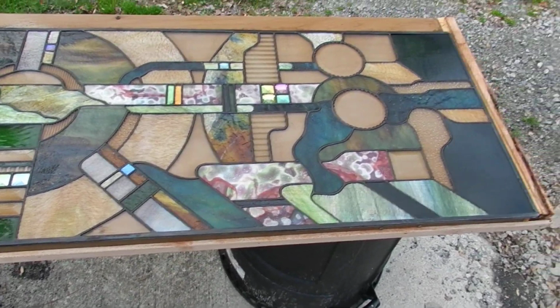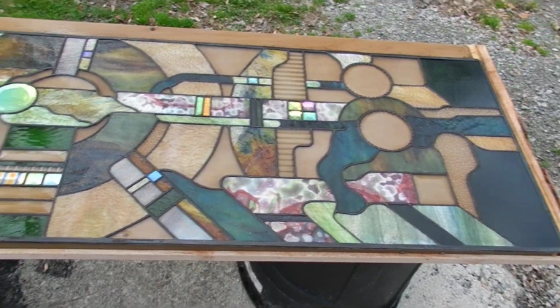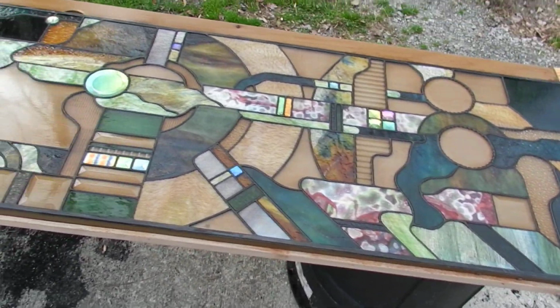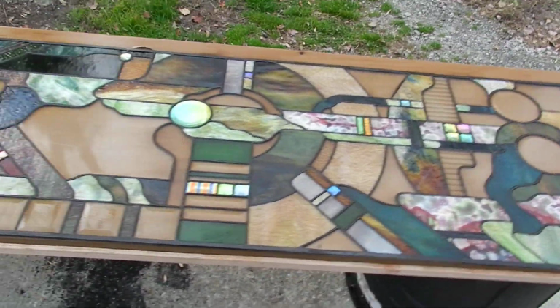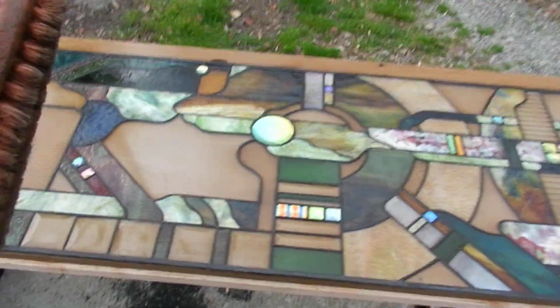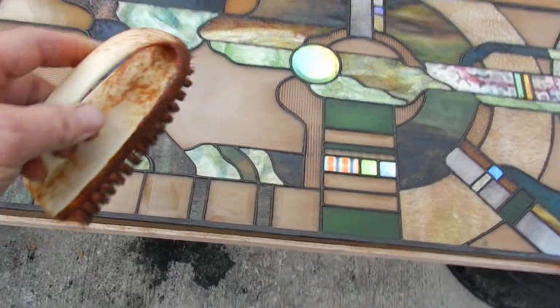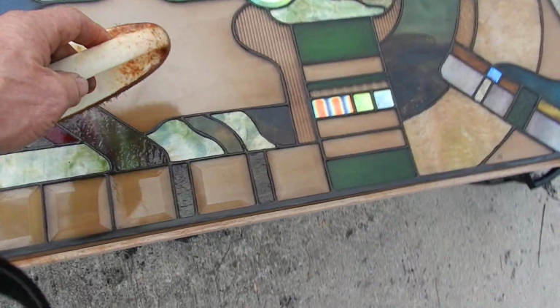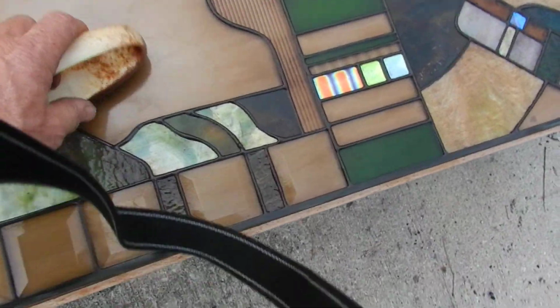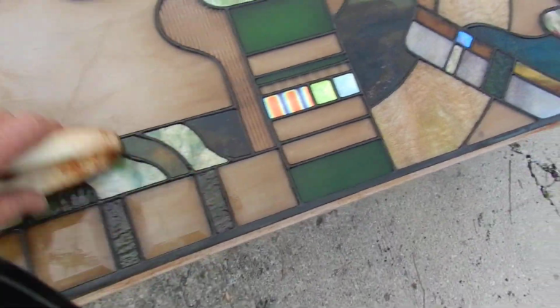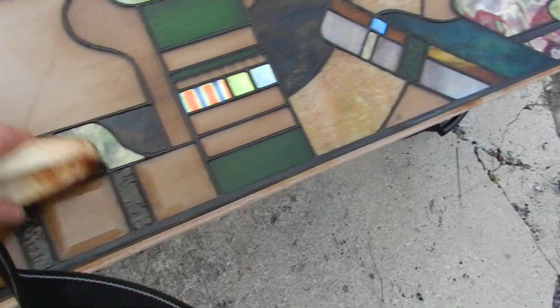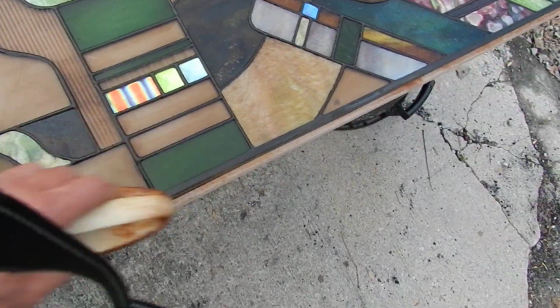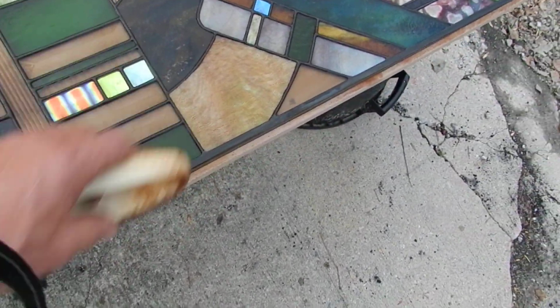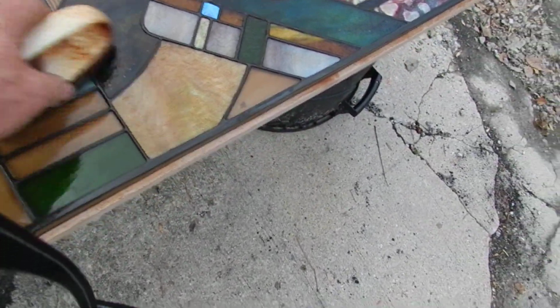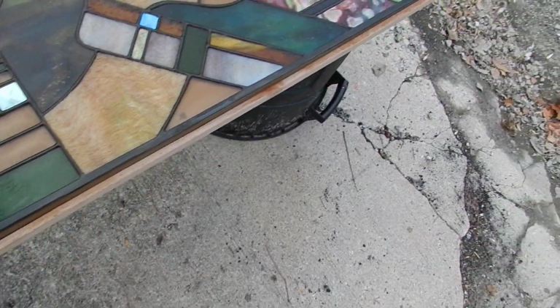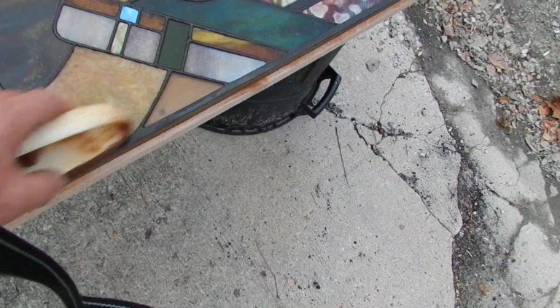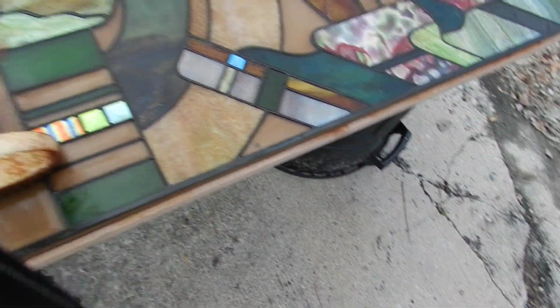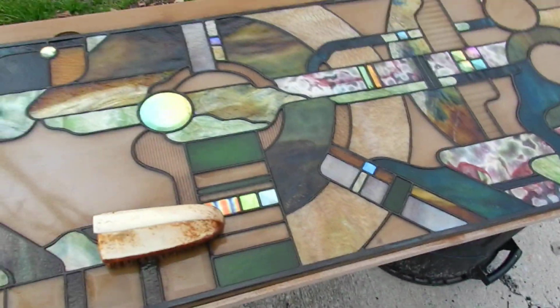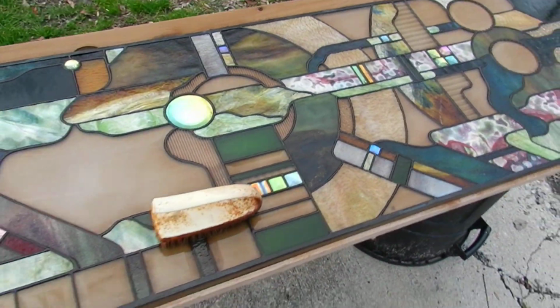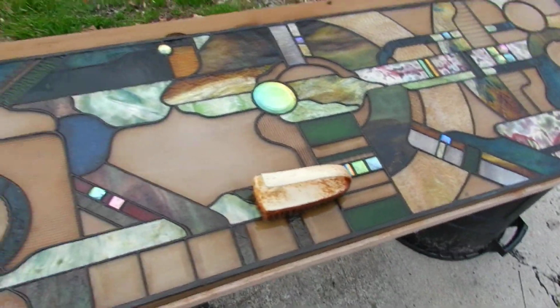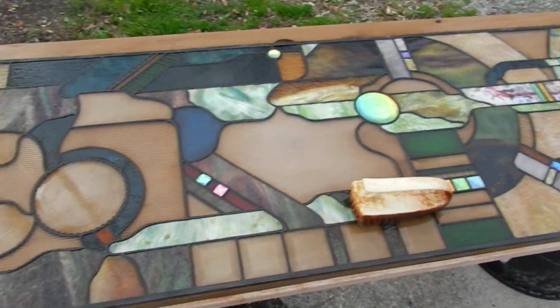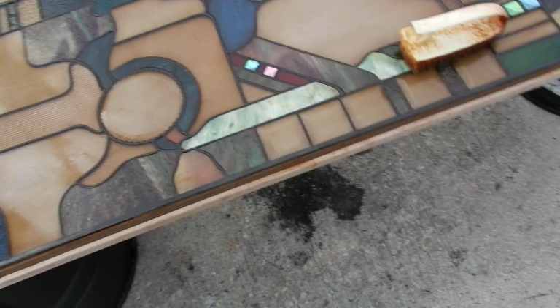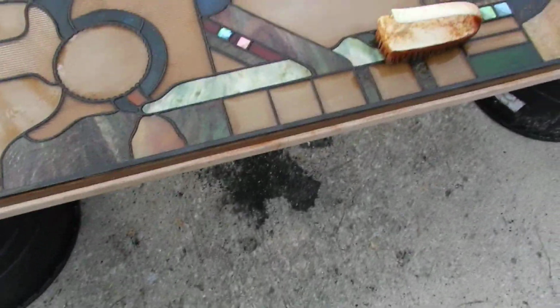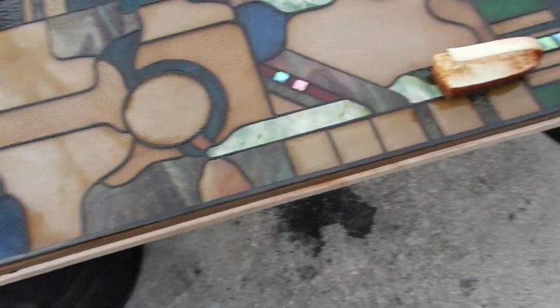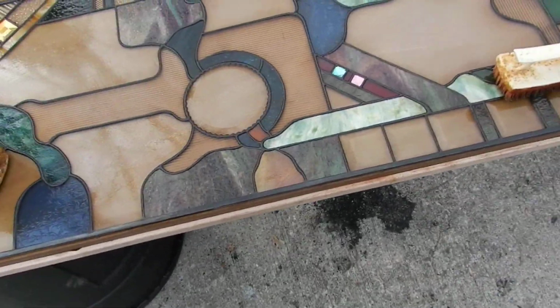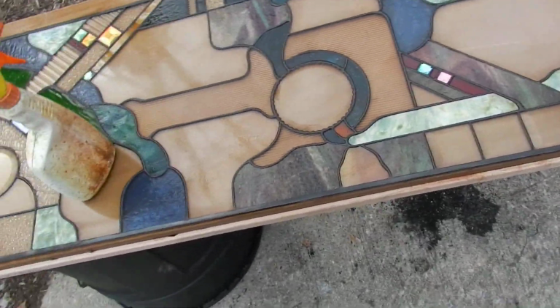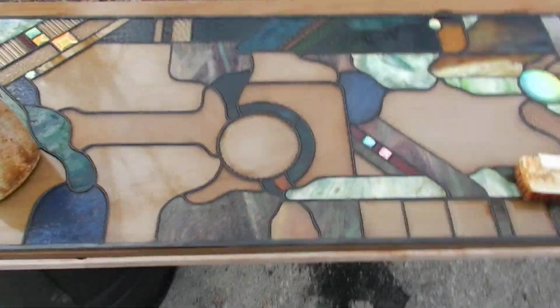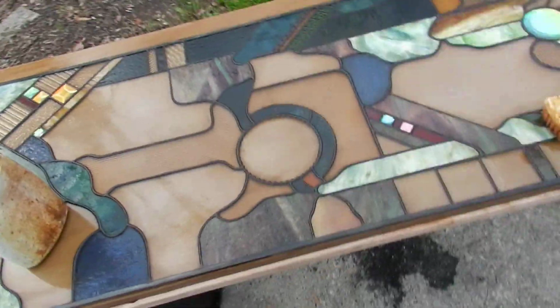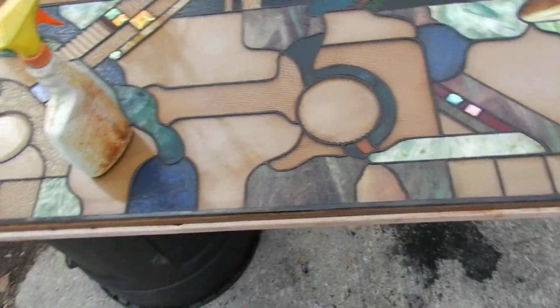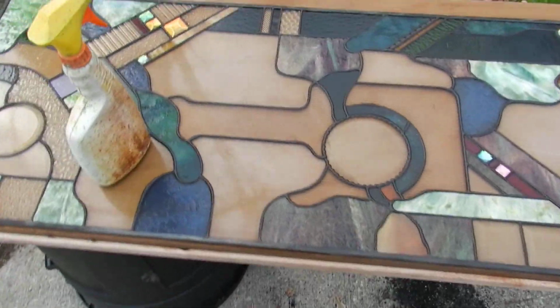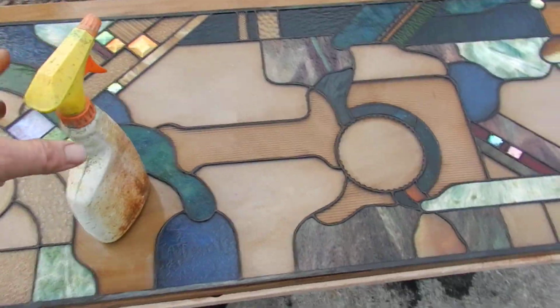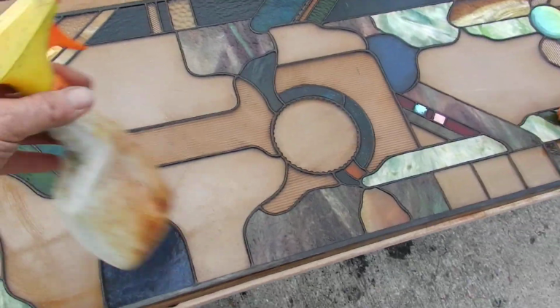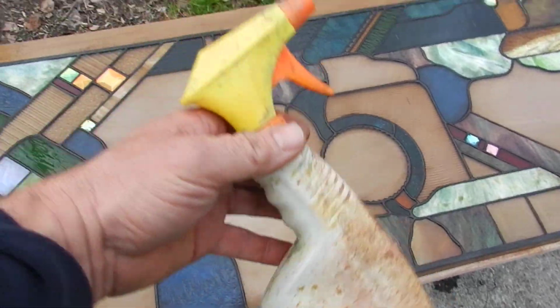I just apply the patina with a brush in a motion like such. Prior to that you want to steel wool the window. This is how I put my patina on.